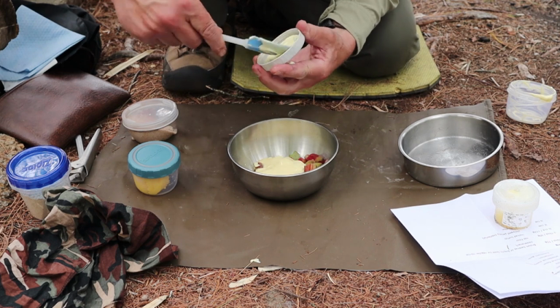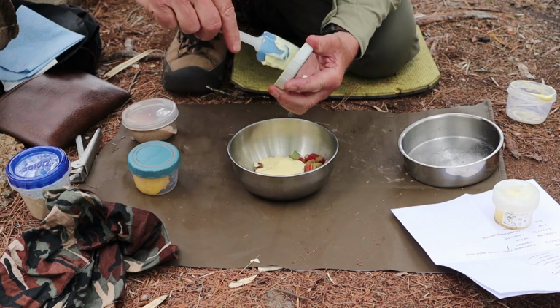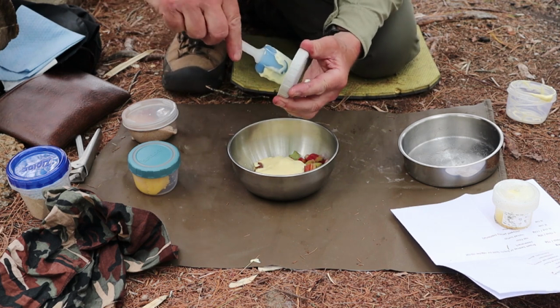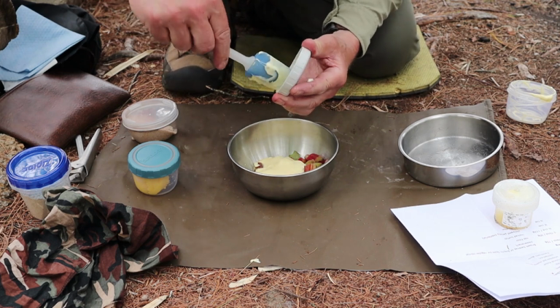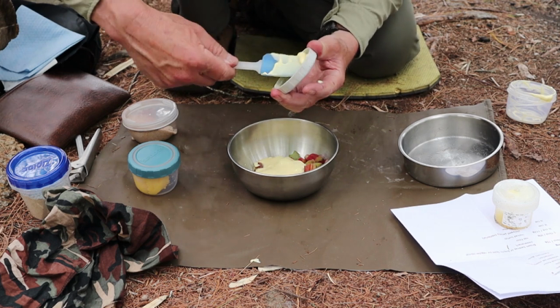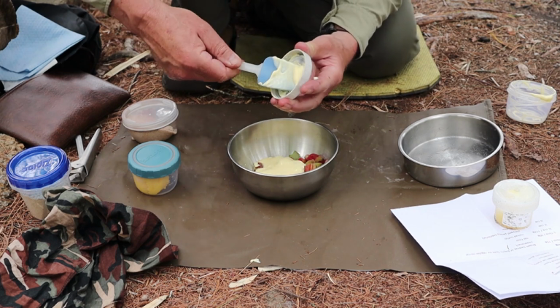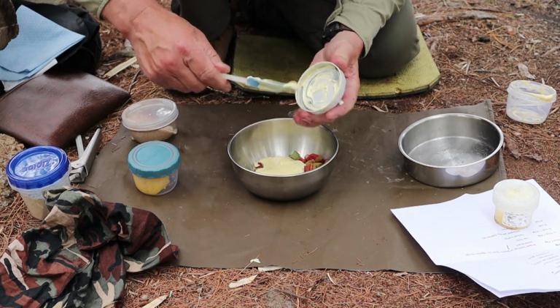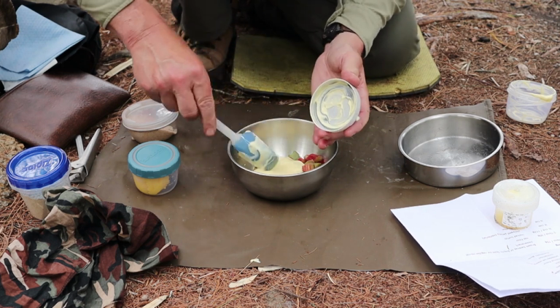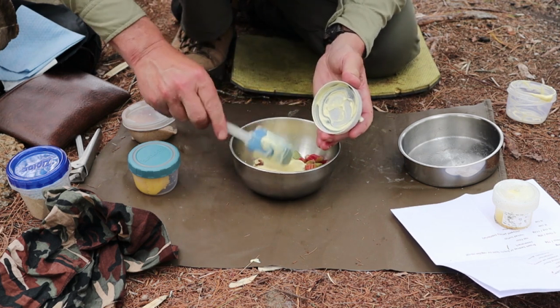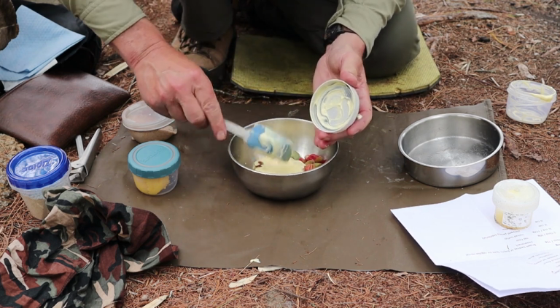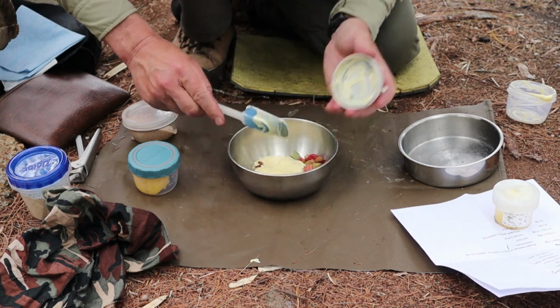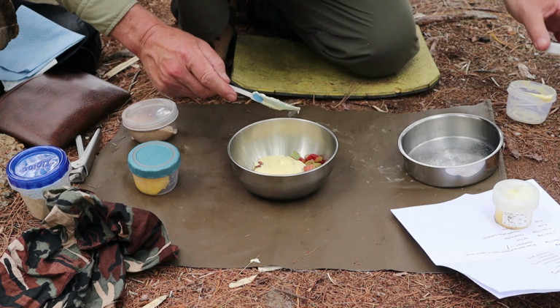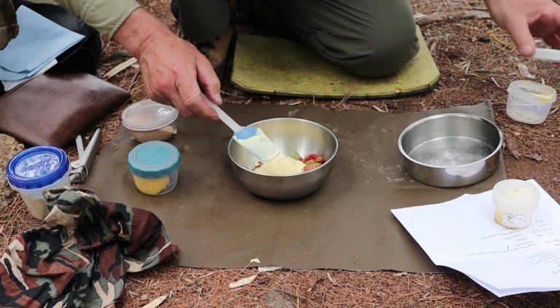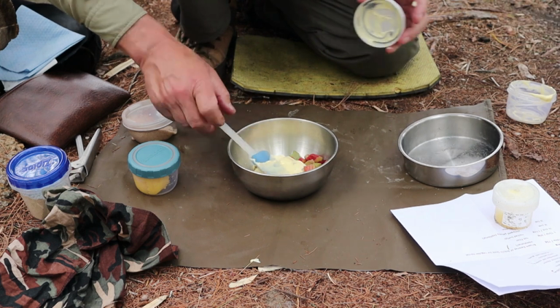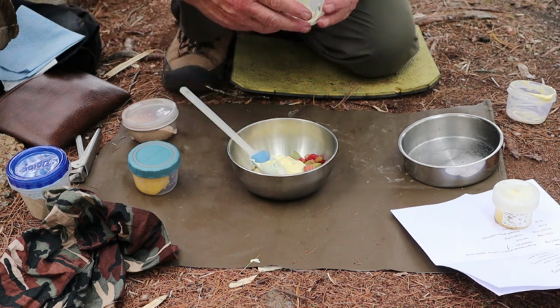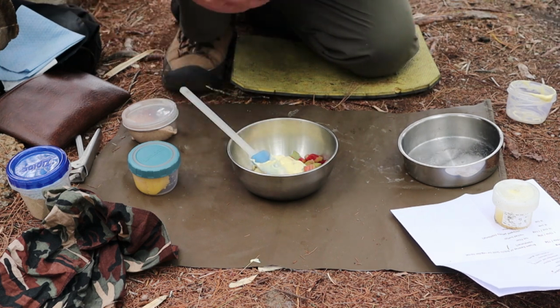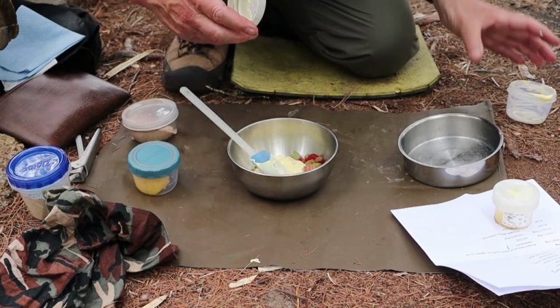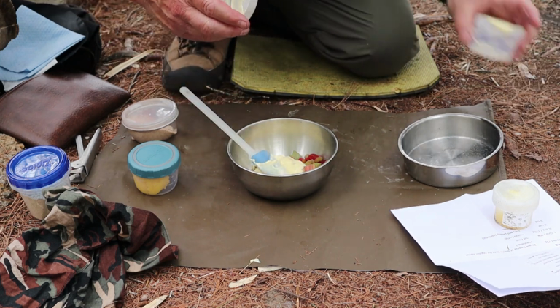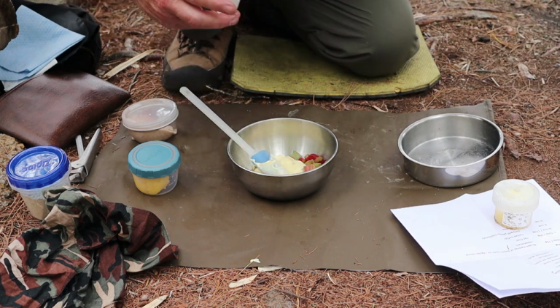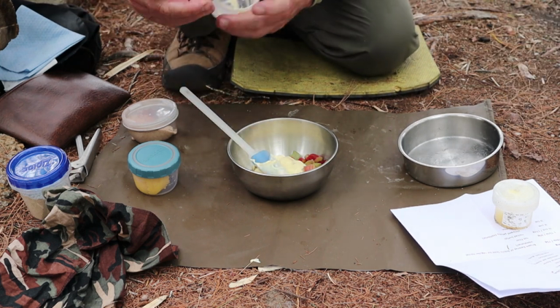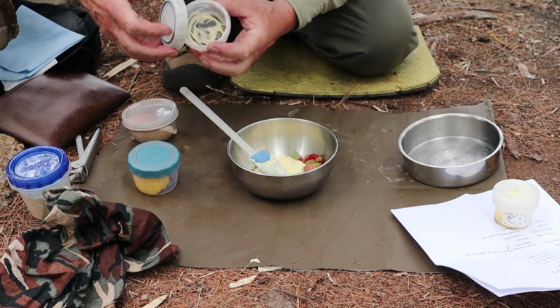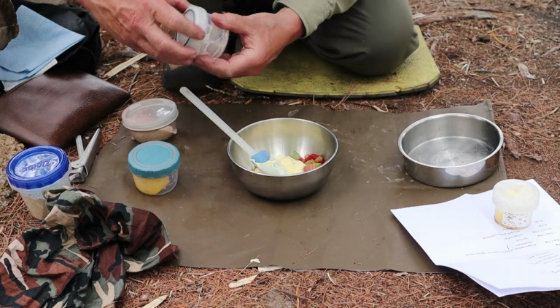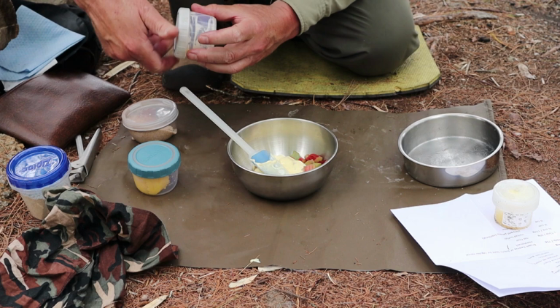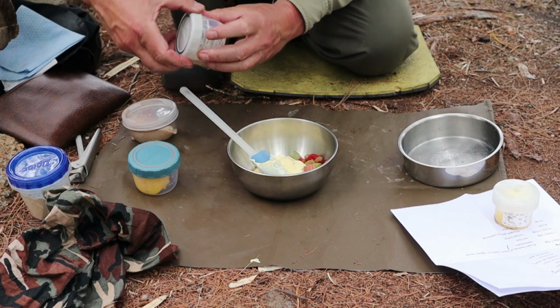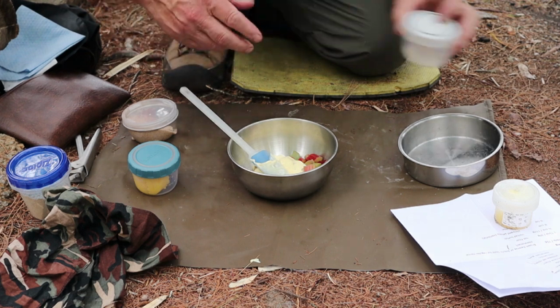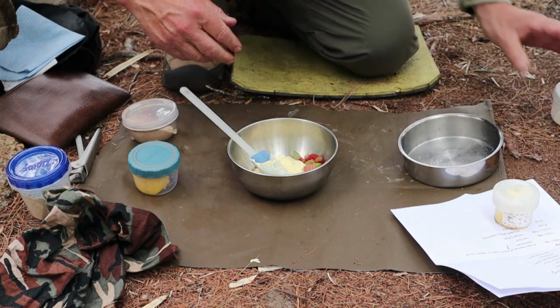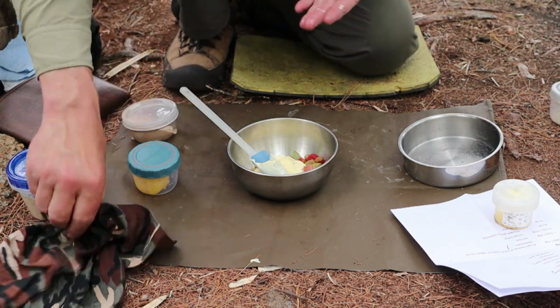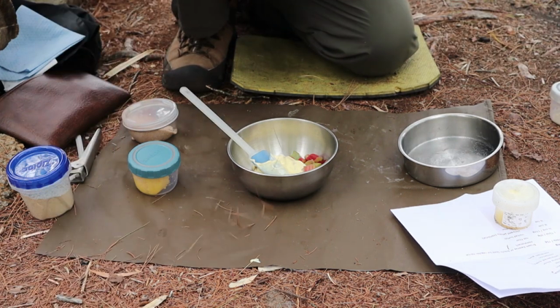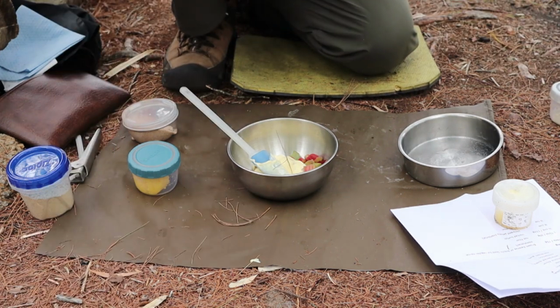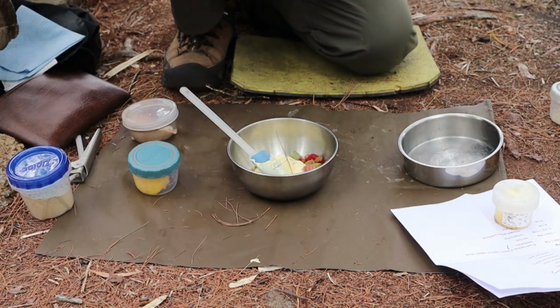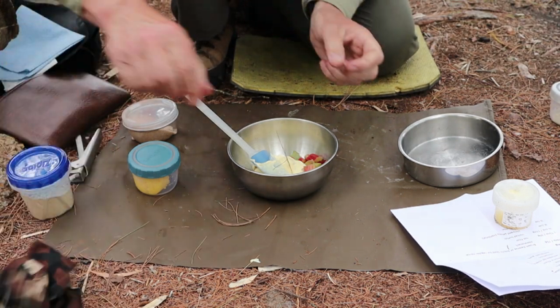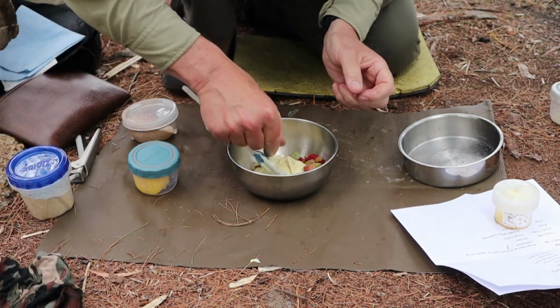This is probably not a dish you would do three days out on the trail, because you couldn't keep things fresh that long. But for today, it's not too bad.